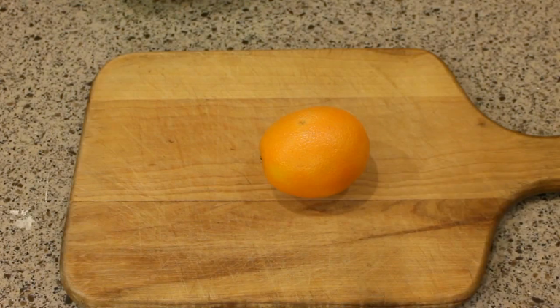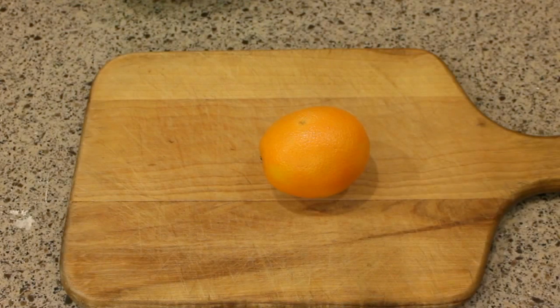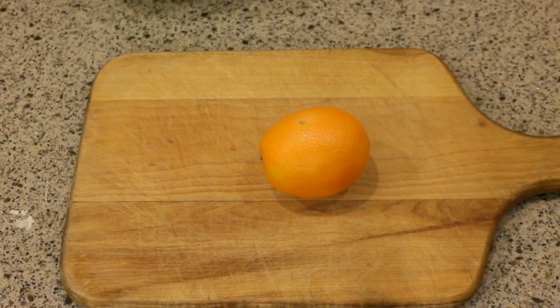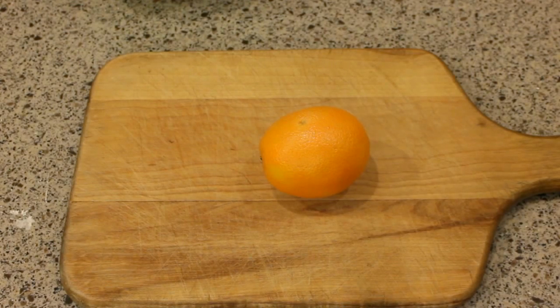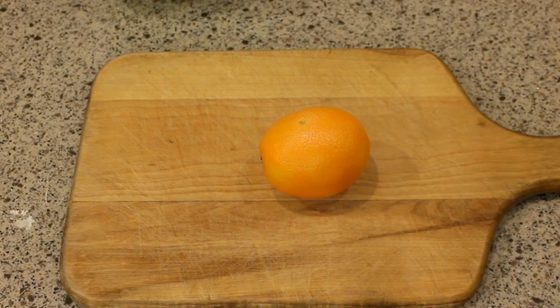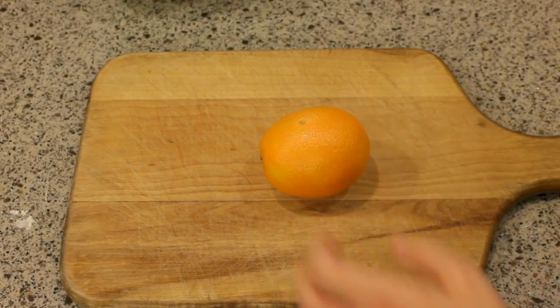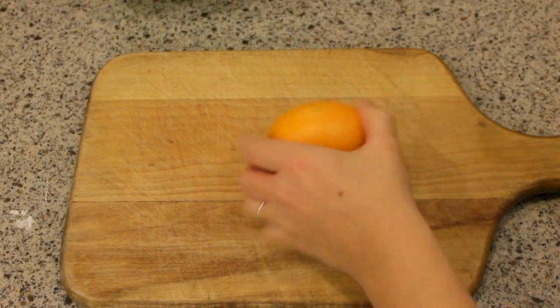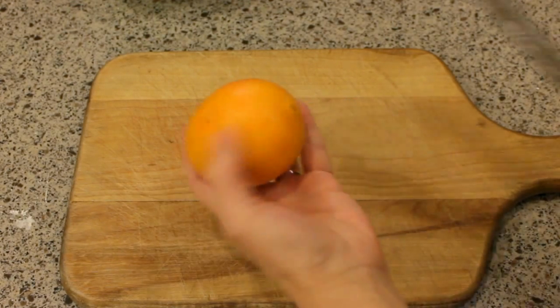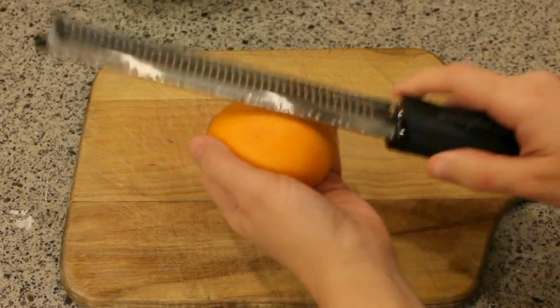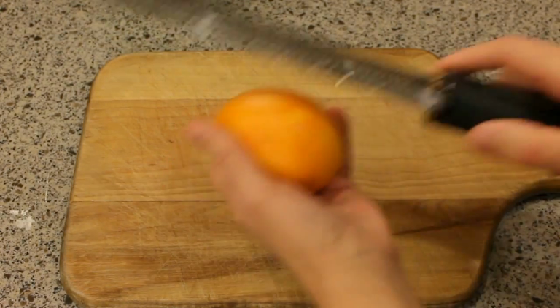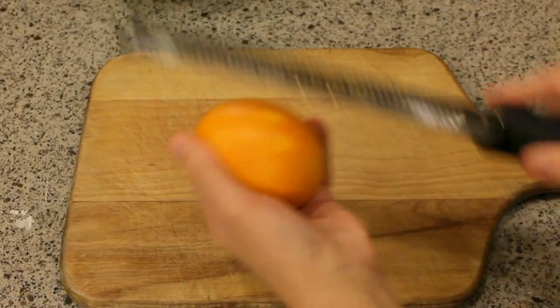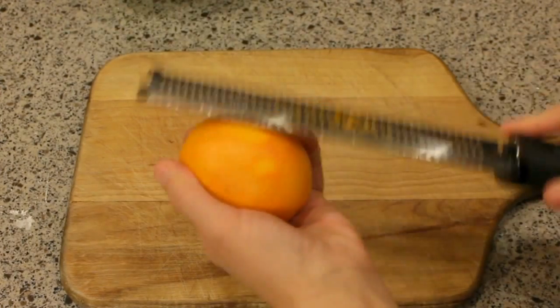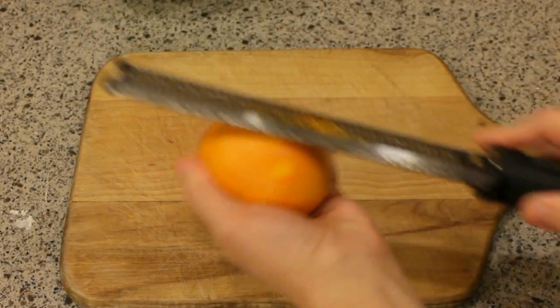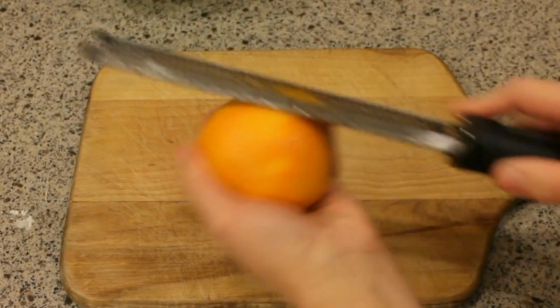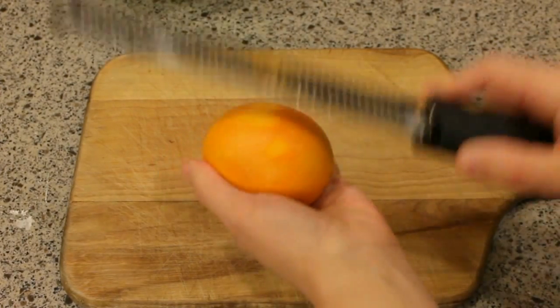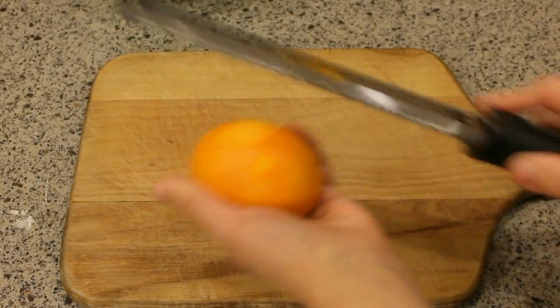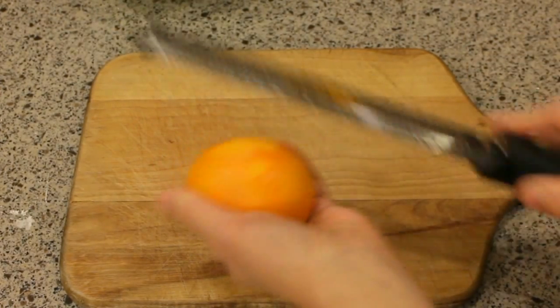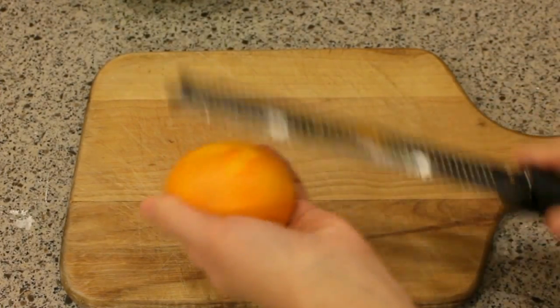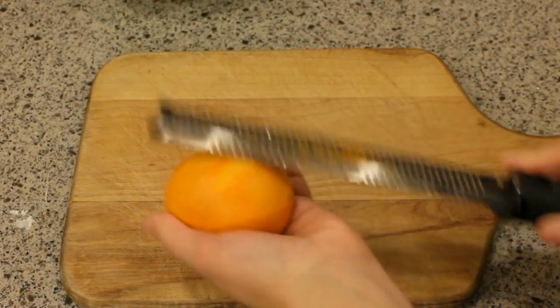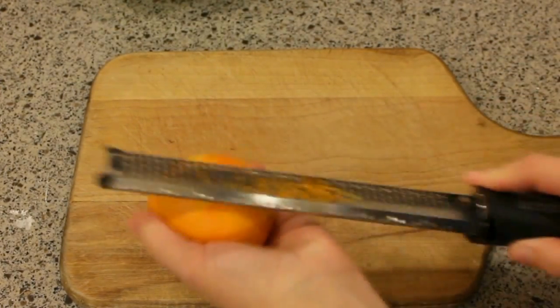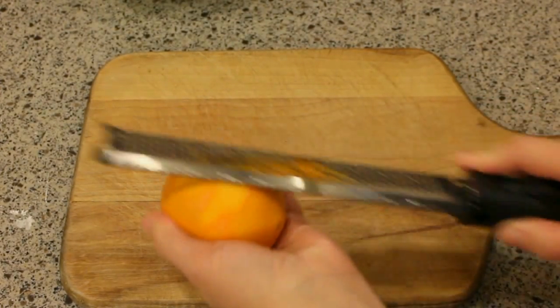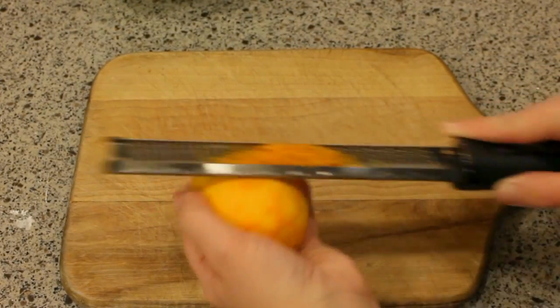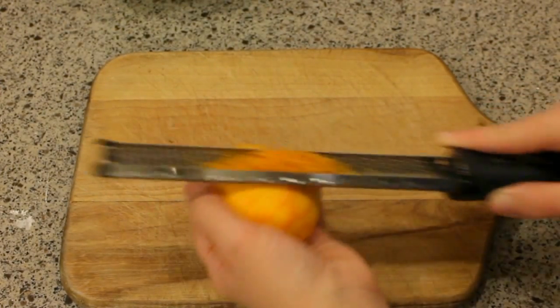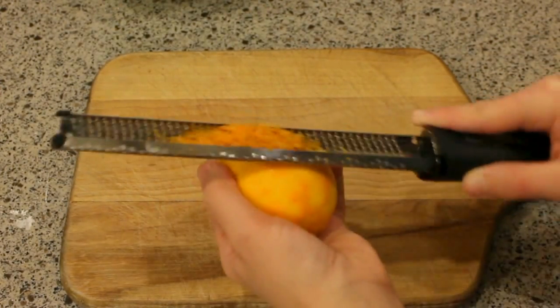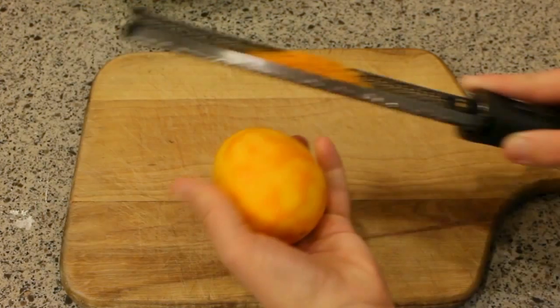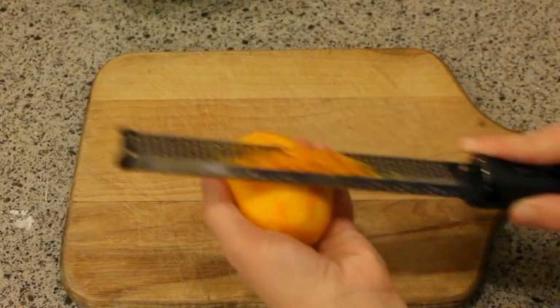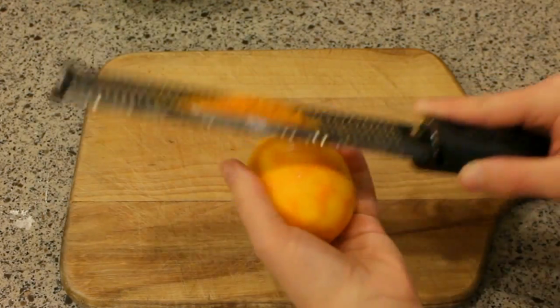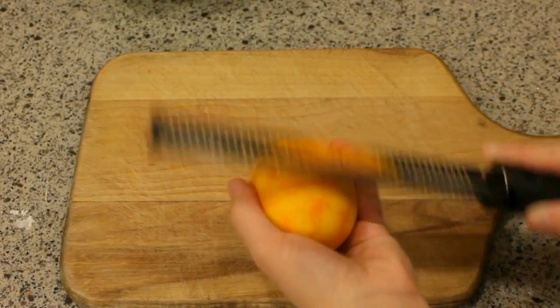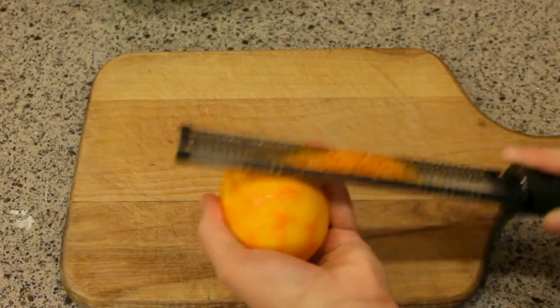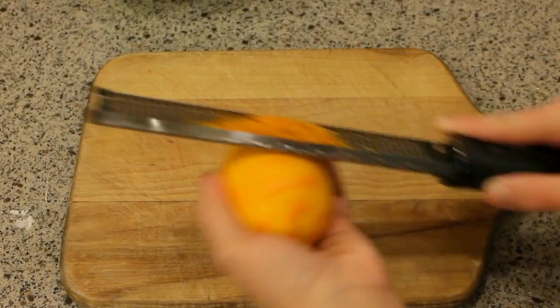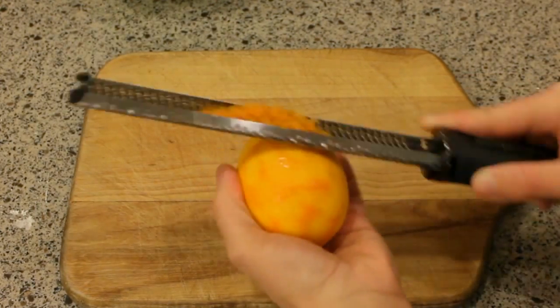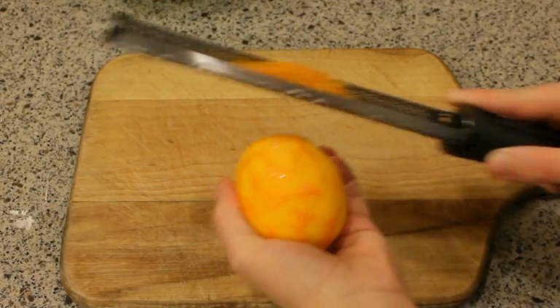Next I'm gonna zest my orange and I'm using a microplane for this — I think it's the best tool for the job. It takes off just the topmost layer of the peel where all the oils are, but leaves behind the bitter pith.